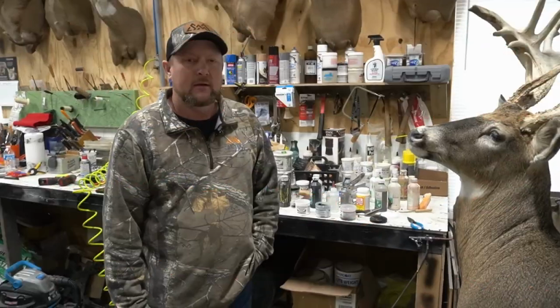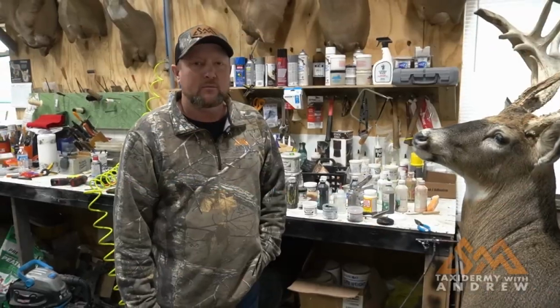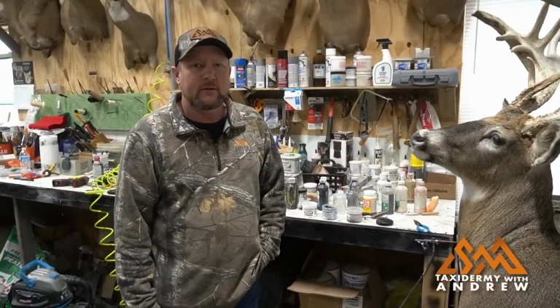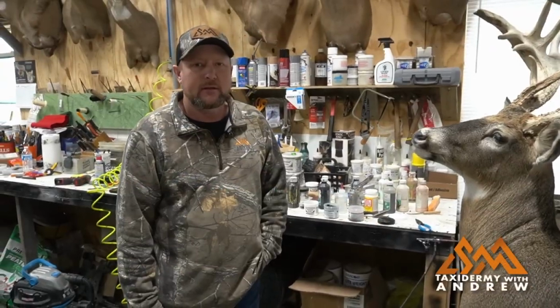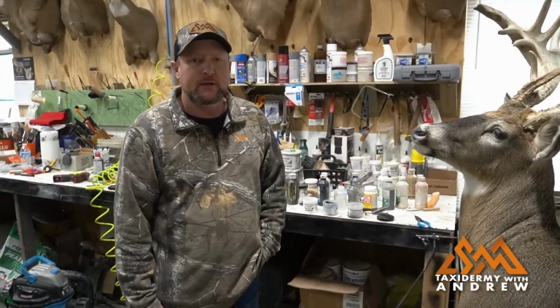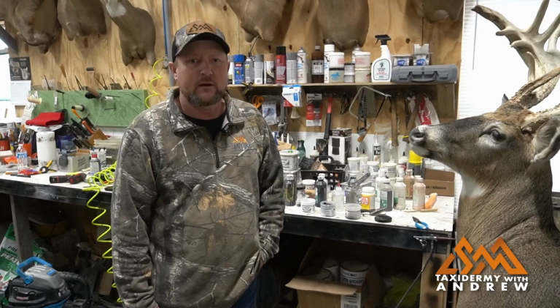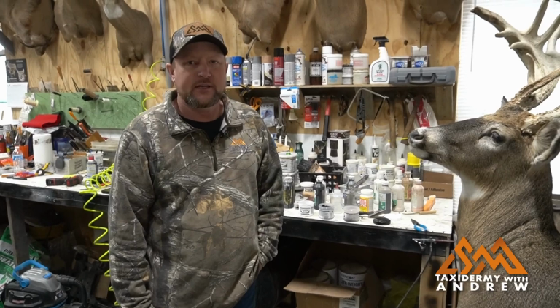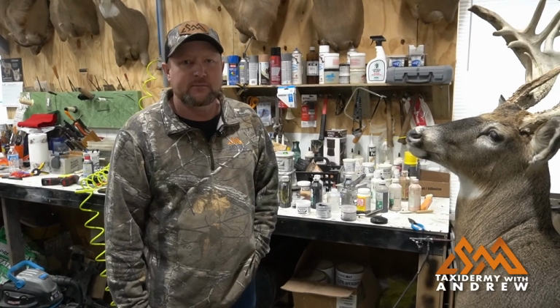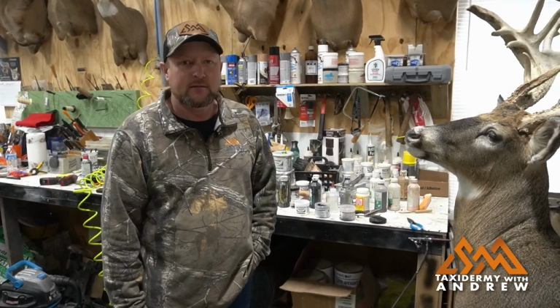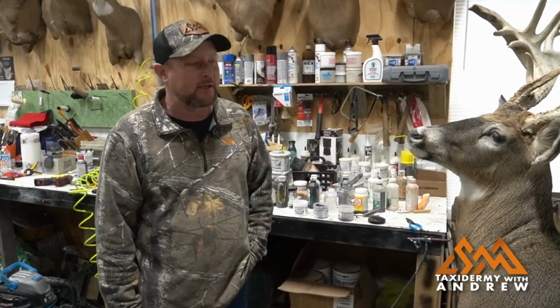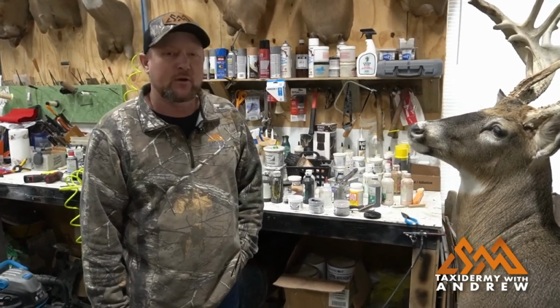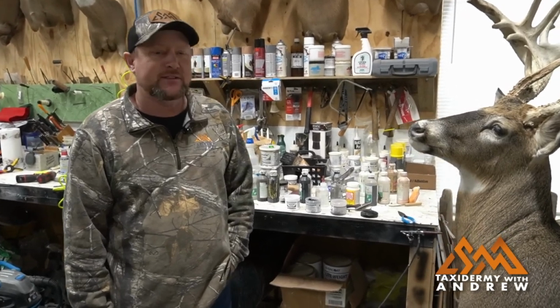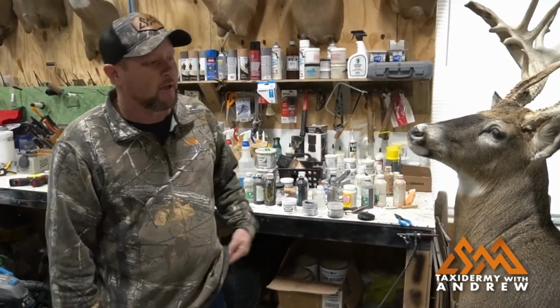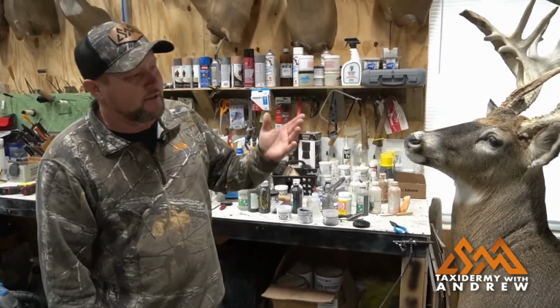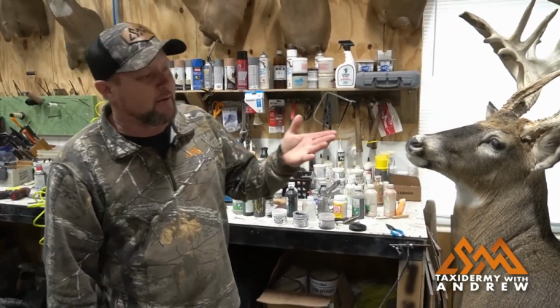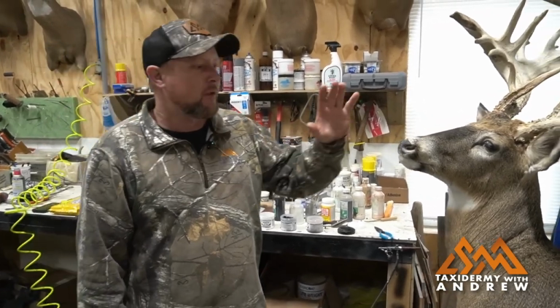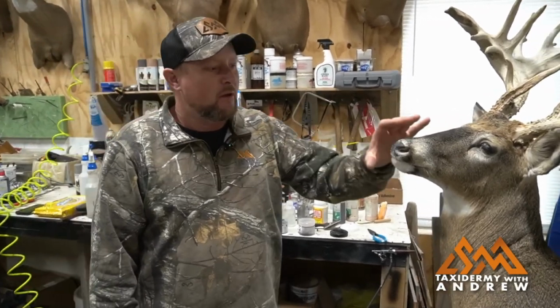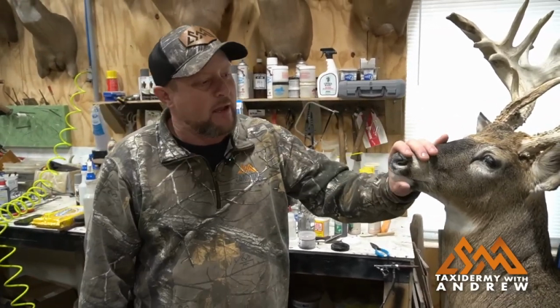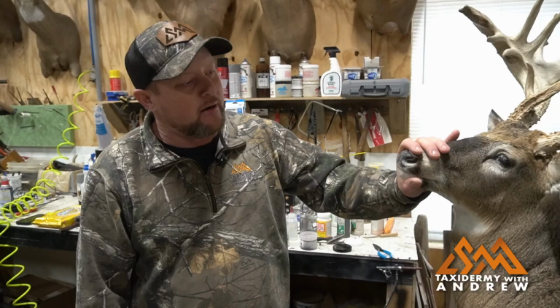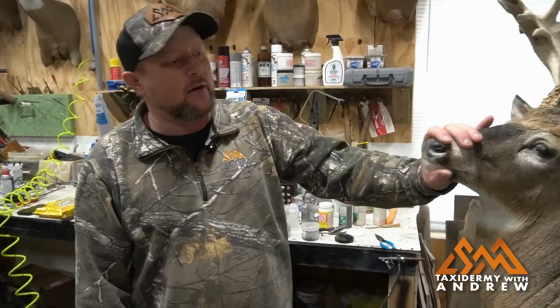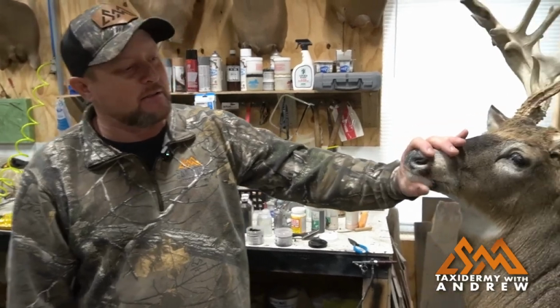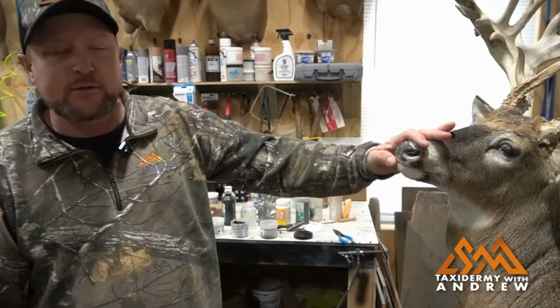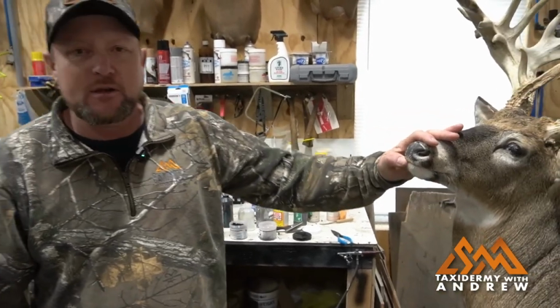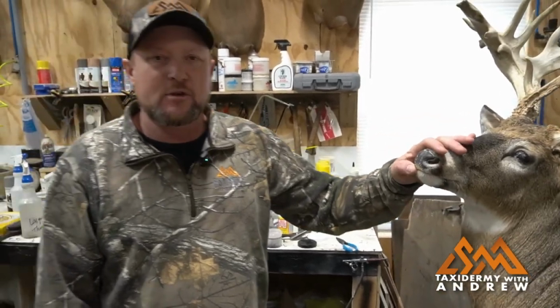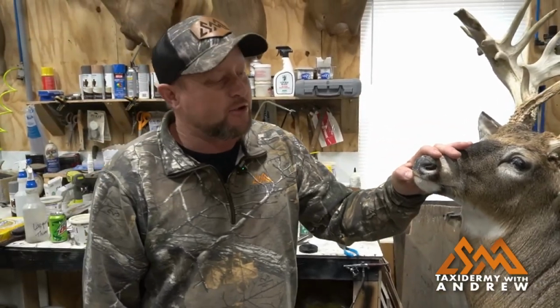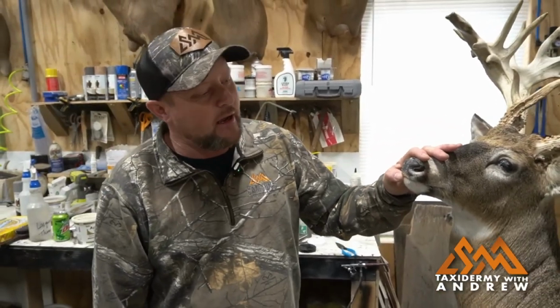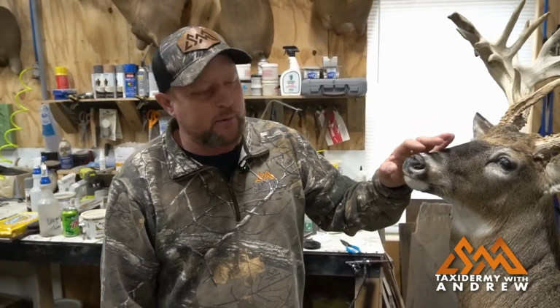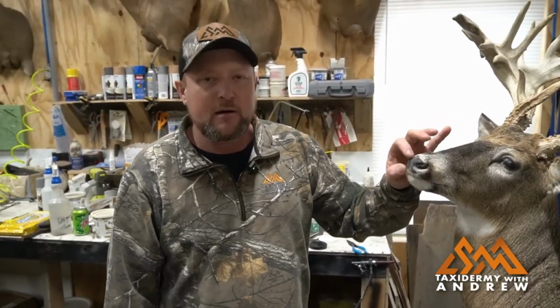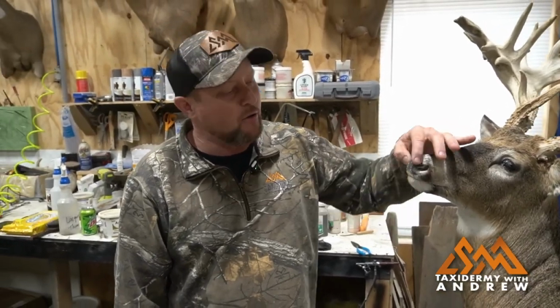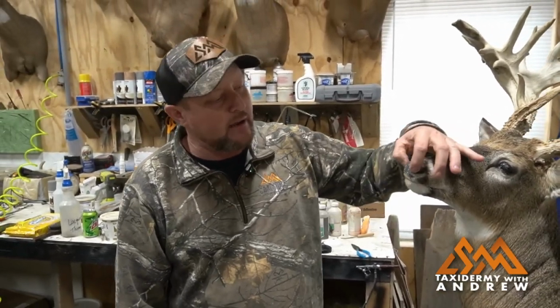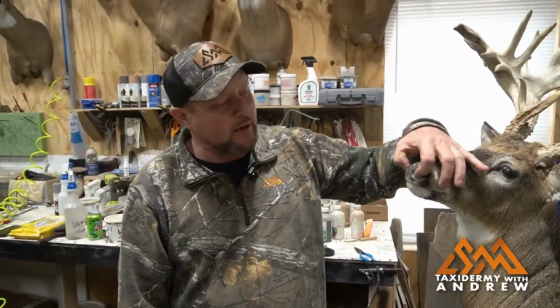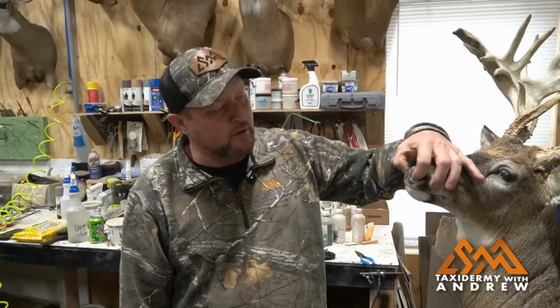Good morning. It's Monday morning here at Sampson's Mountain. Thanks for joining us. Today we have a deer here that's damaged his nose, so I'm going to show you how I repair a nose pad on a white-tailed deer.